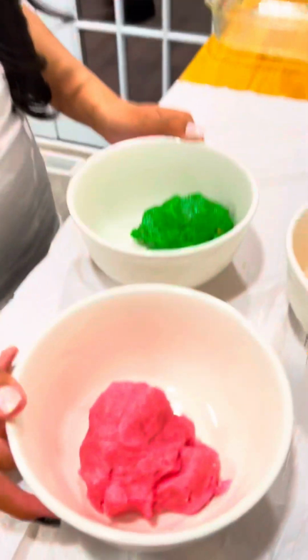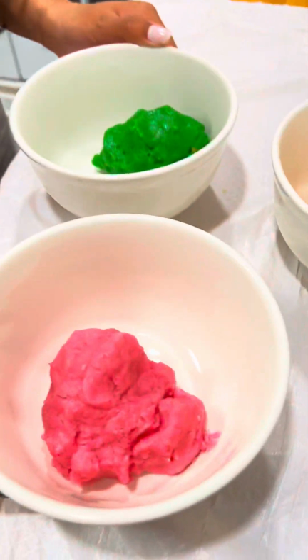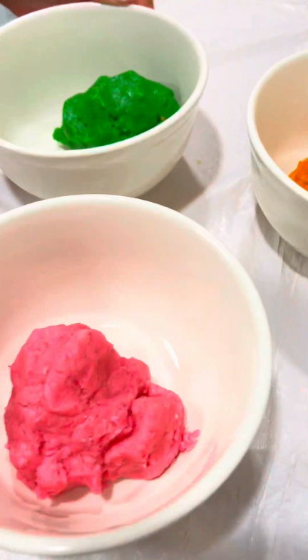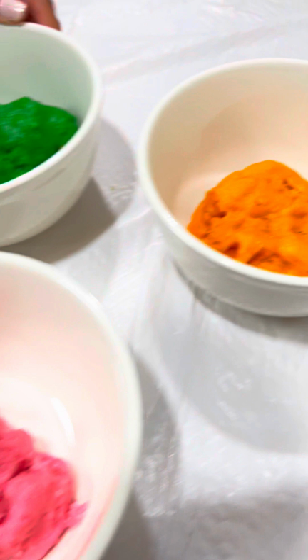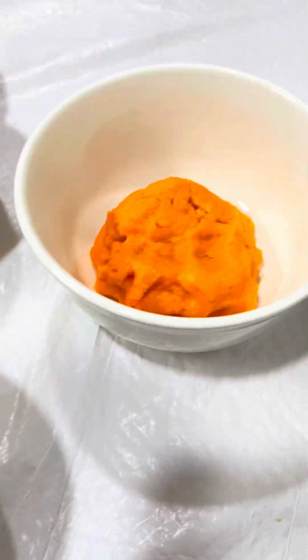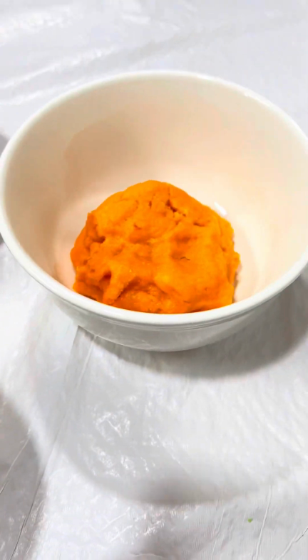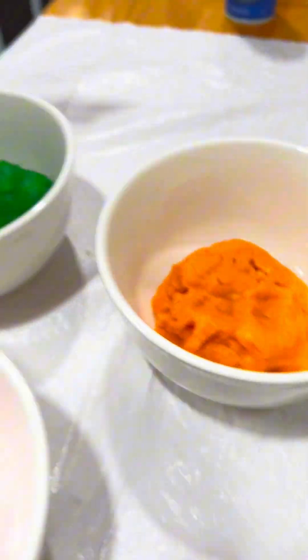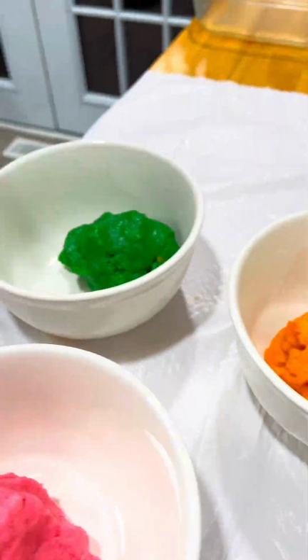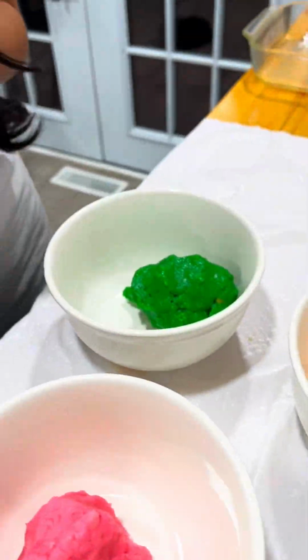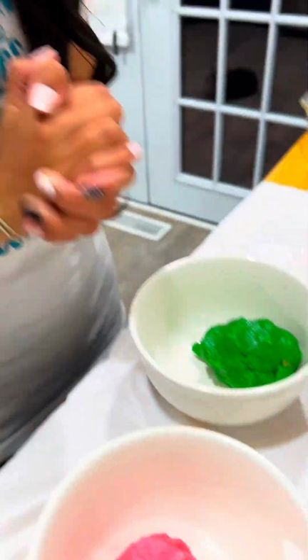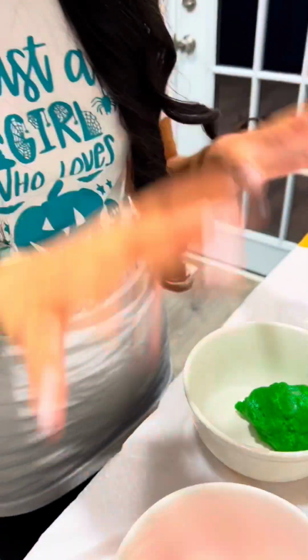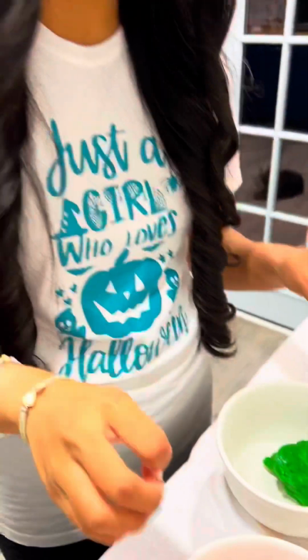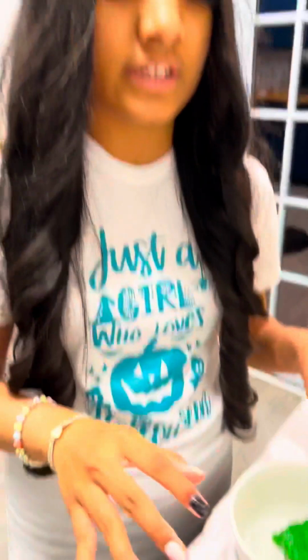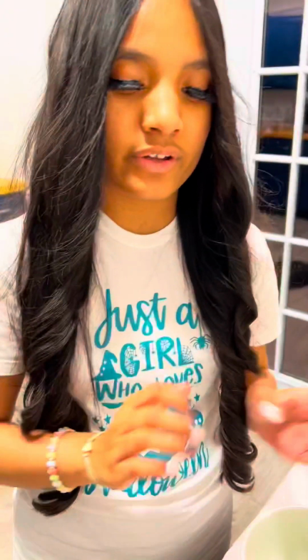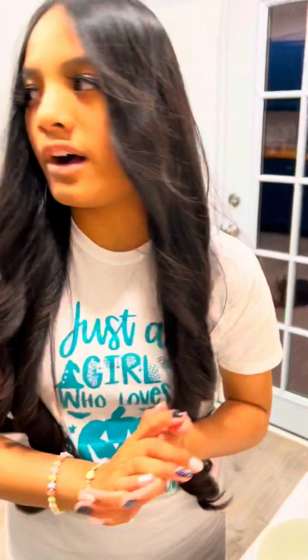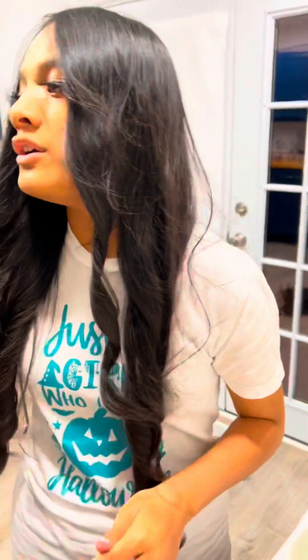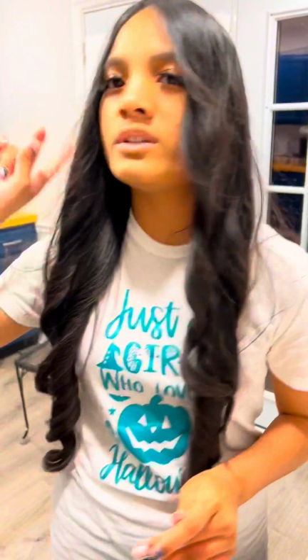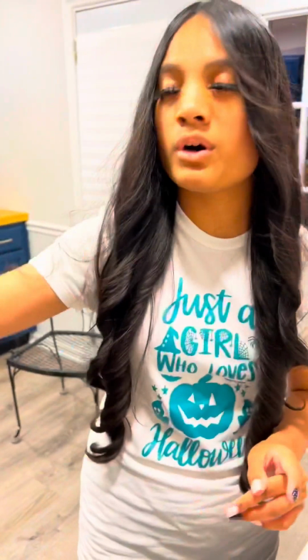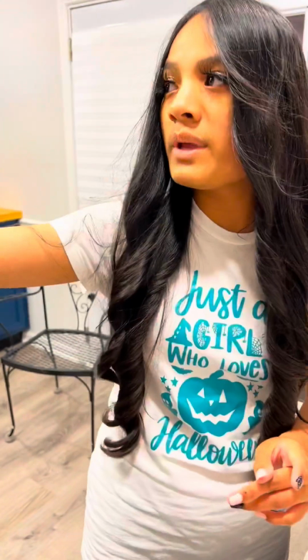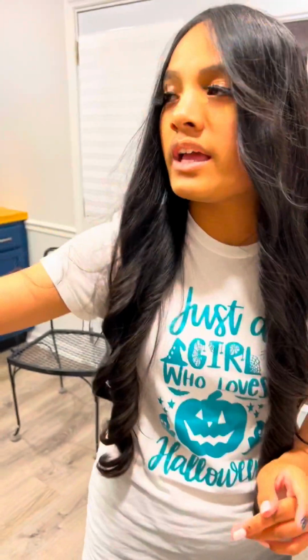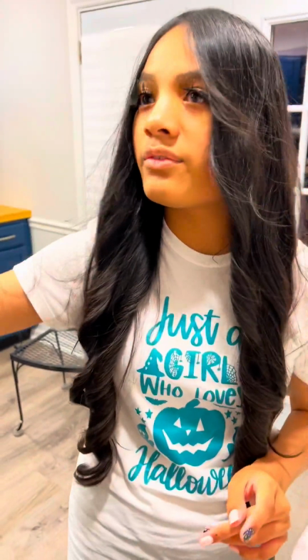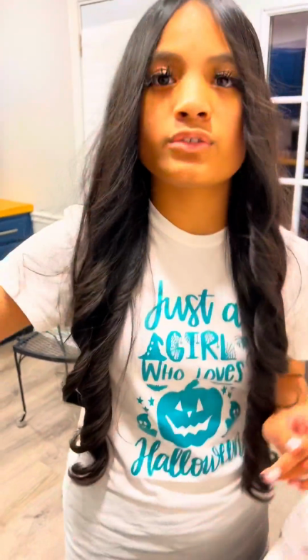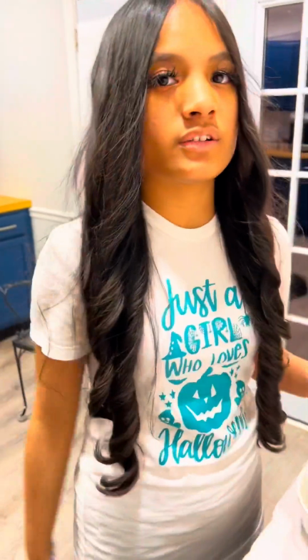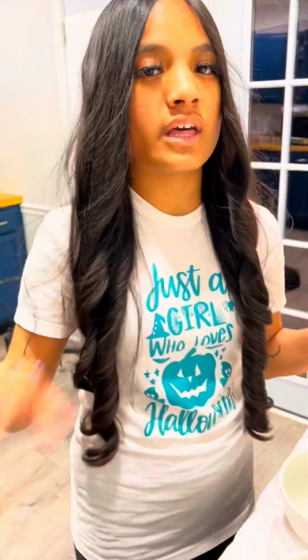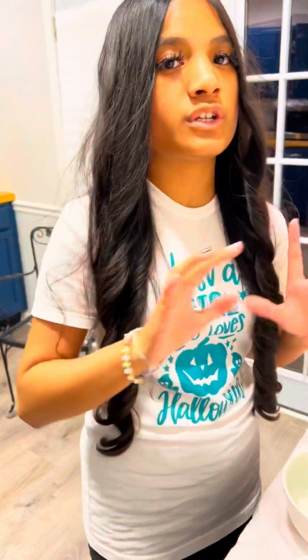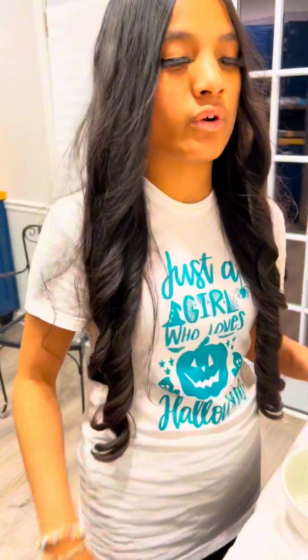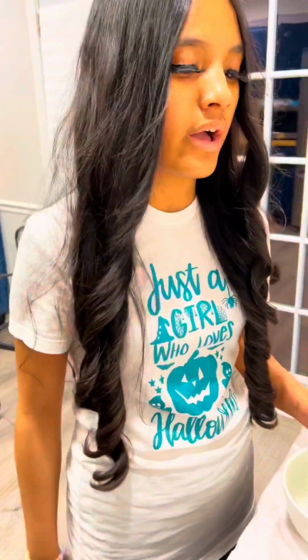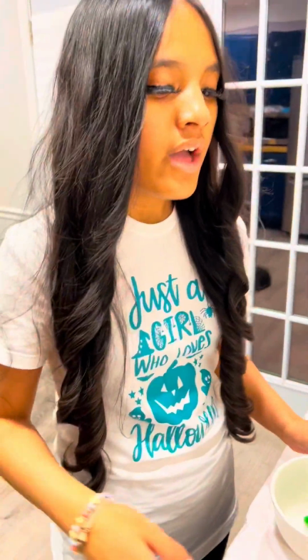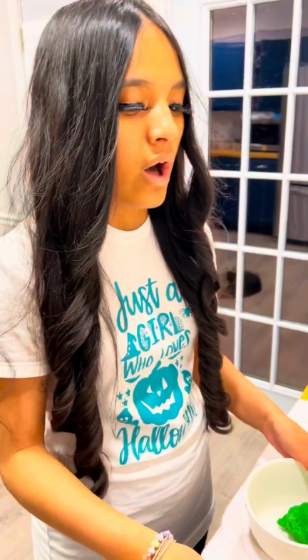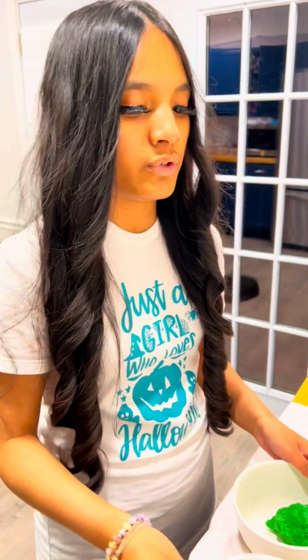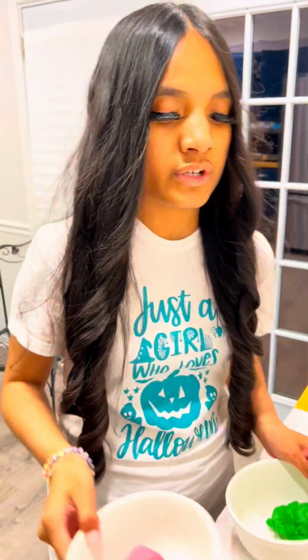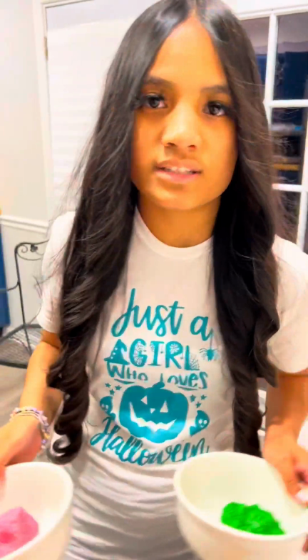As y'all can see, it's in a little bowl. Once you've got your cookie dough figured out, you're going to put them in the refrigerator to let them chill for a while while you do your next step.